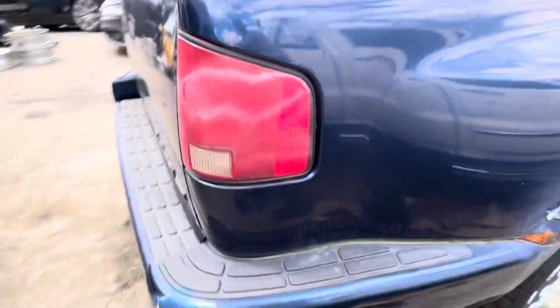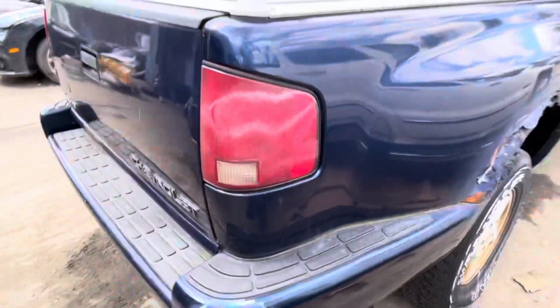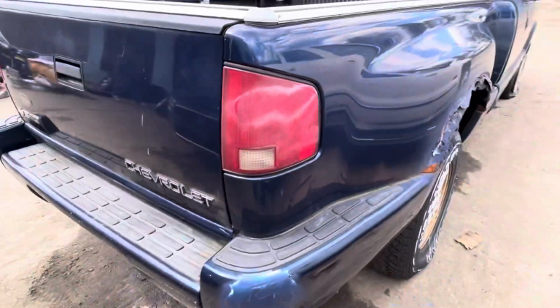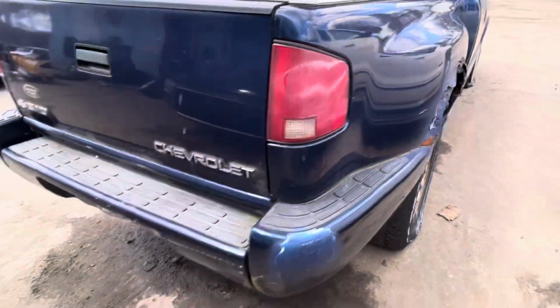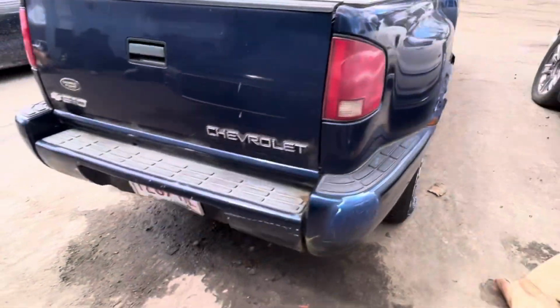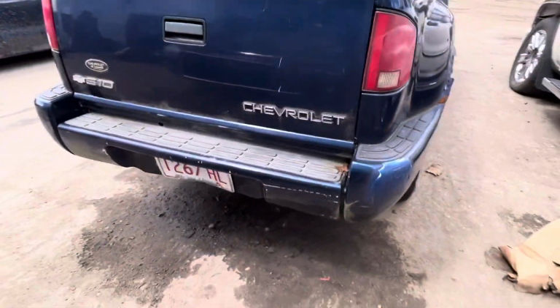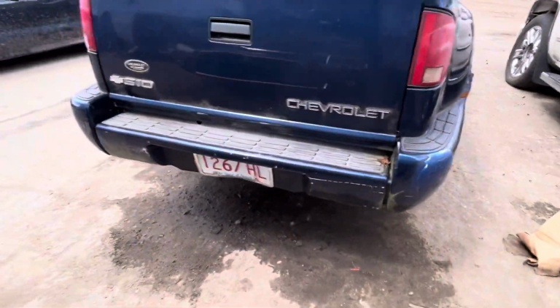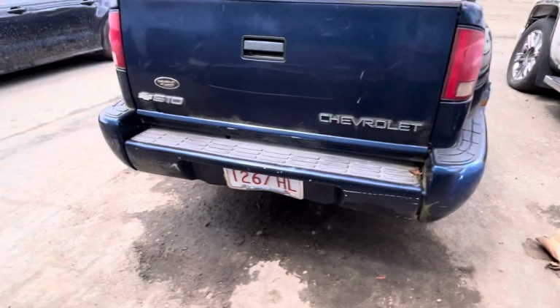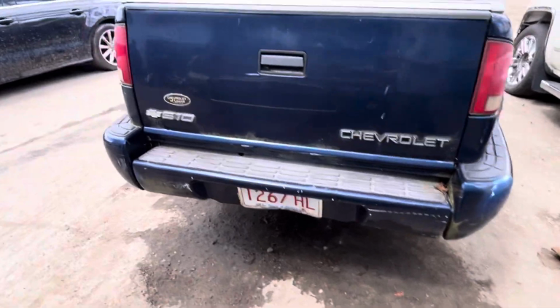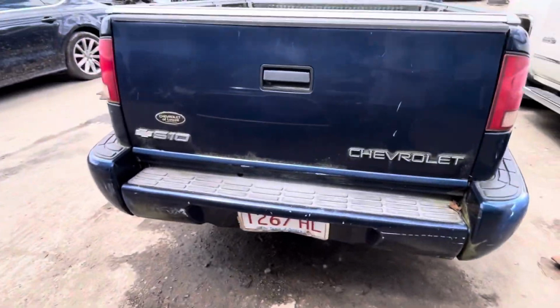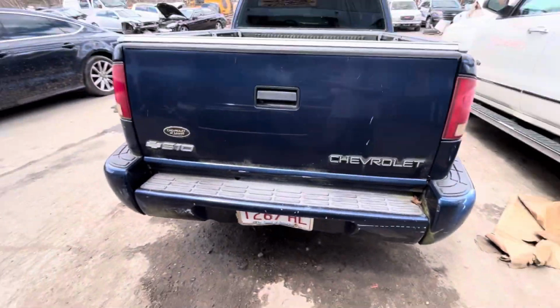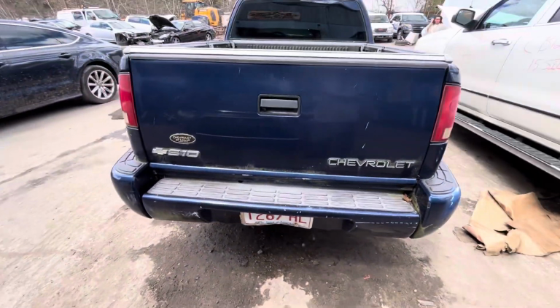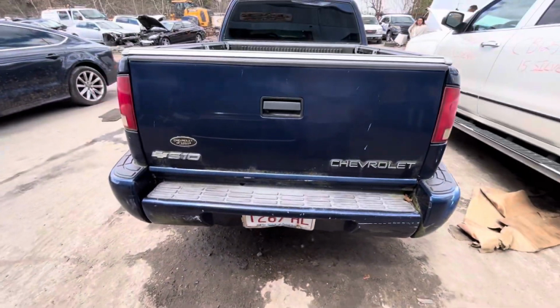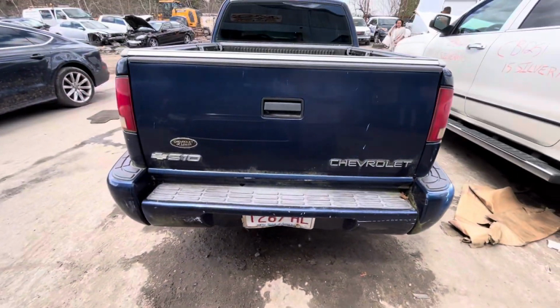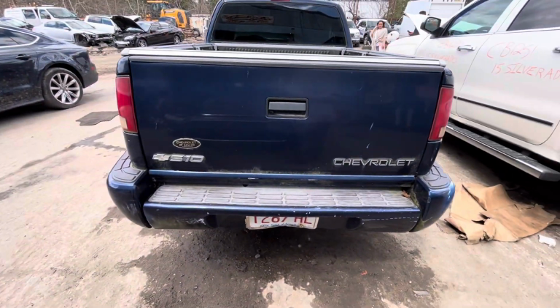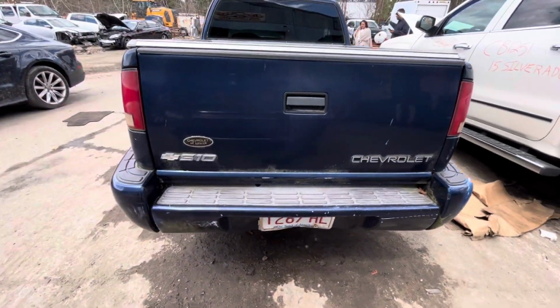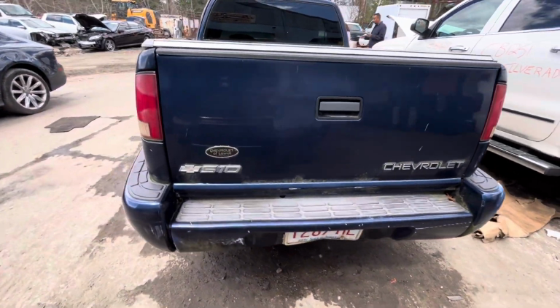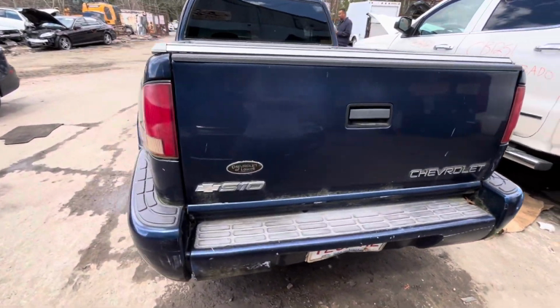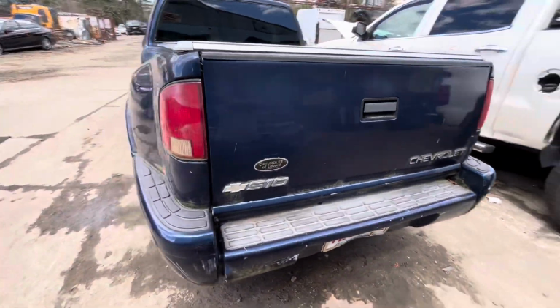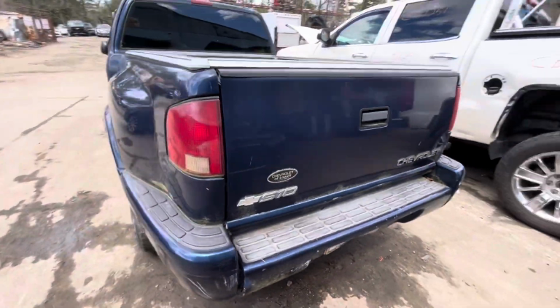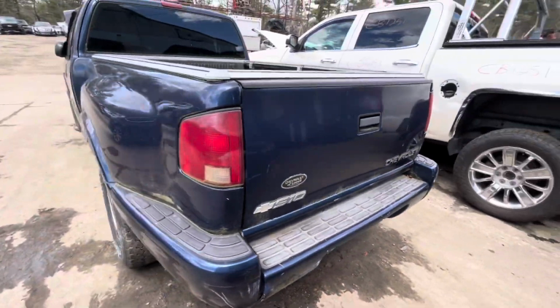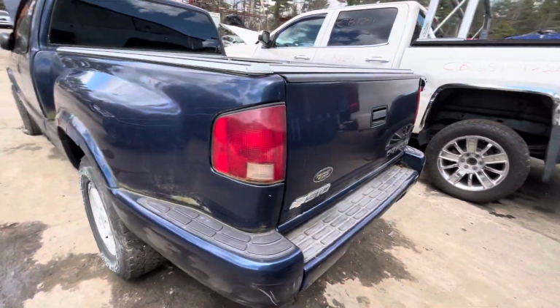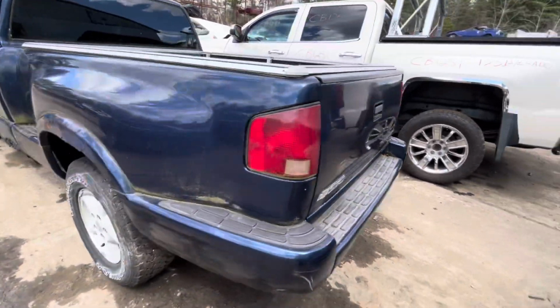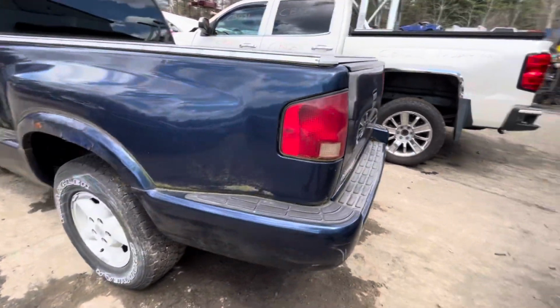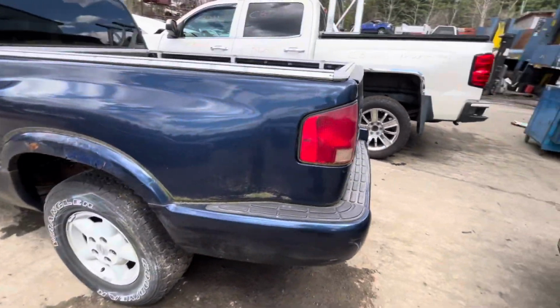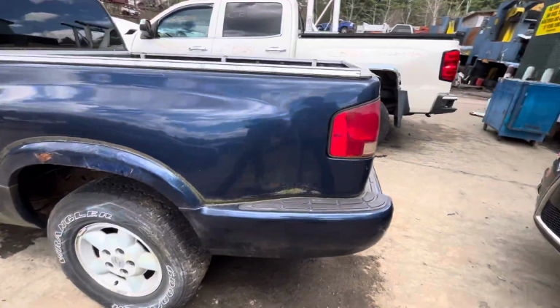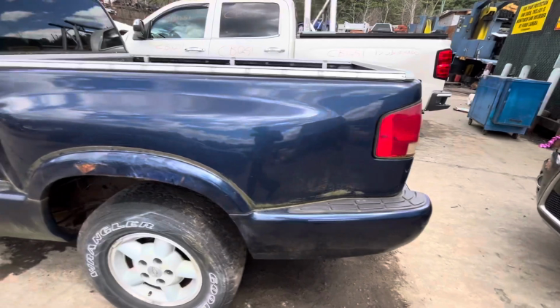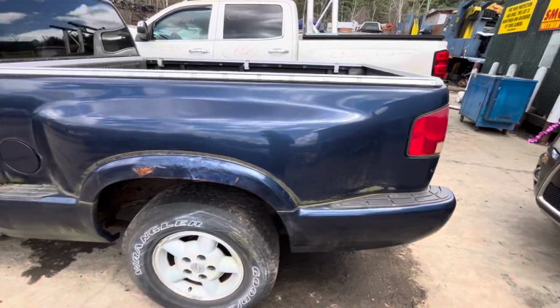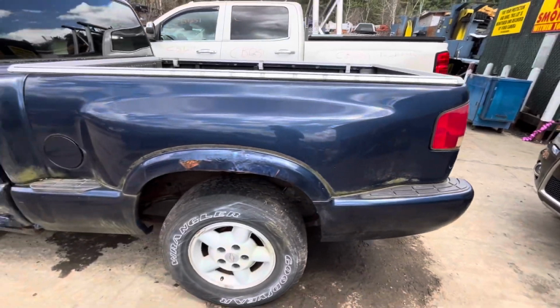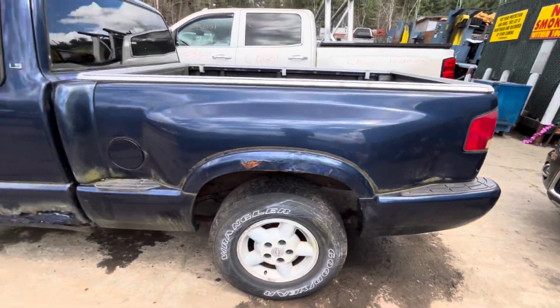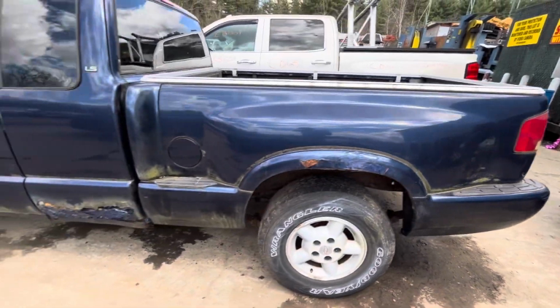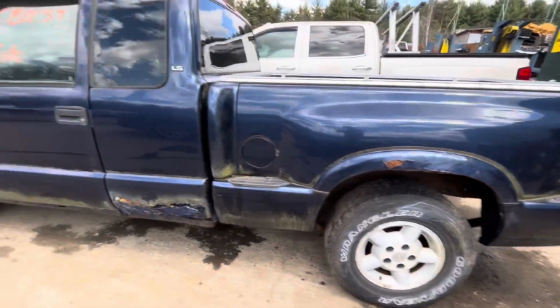Tail light's good. Rear bumper and tailgate look good. Other tail light's good. This side of the bed is all rotted.